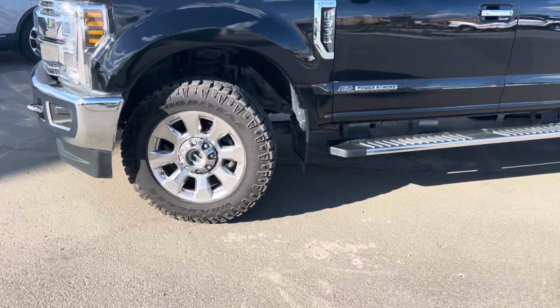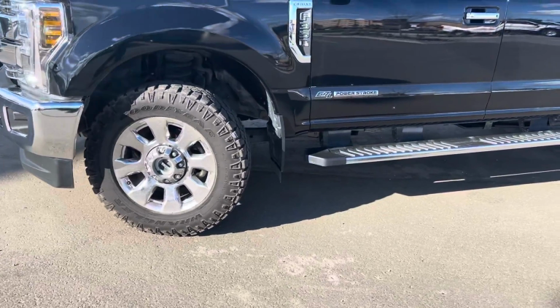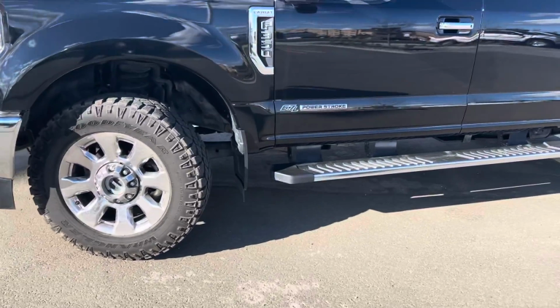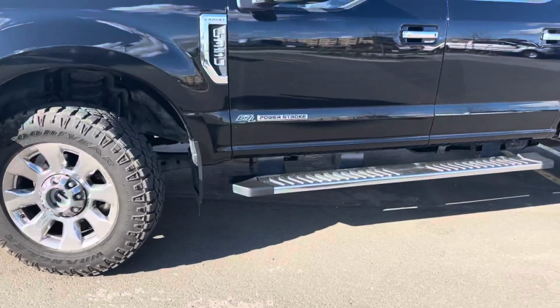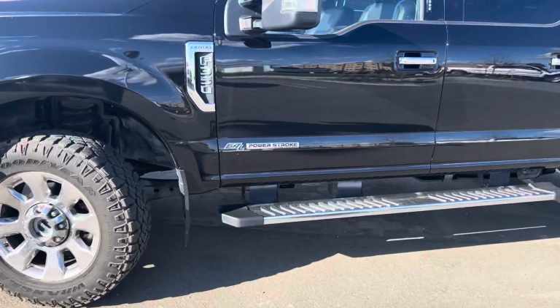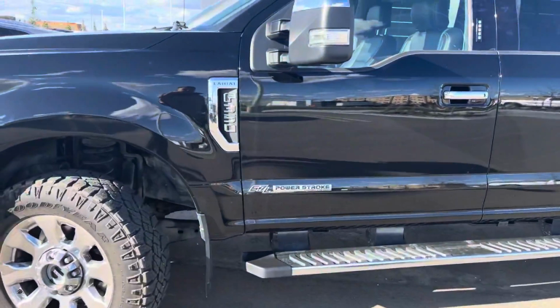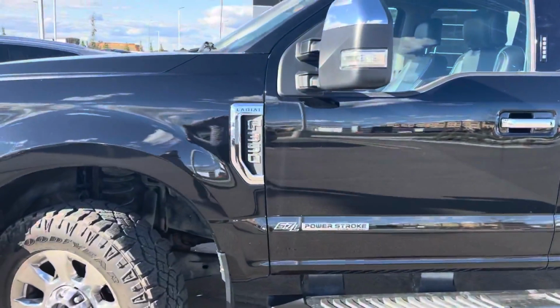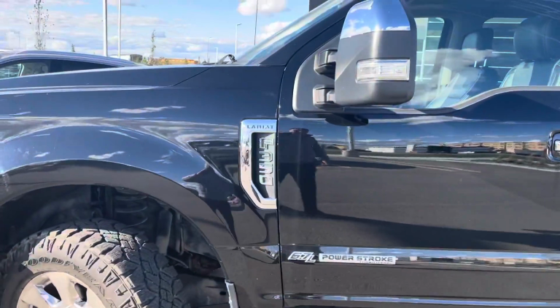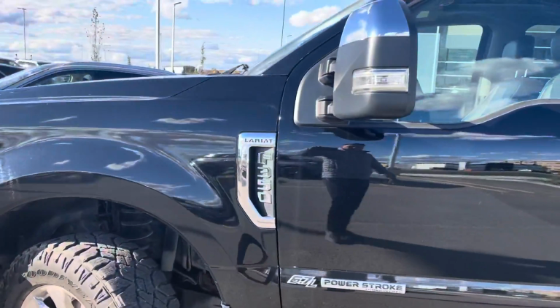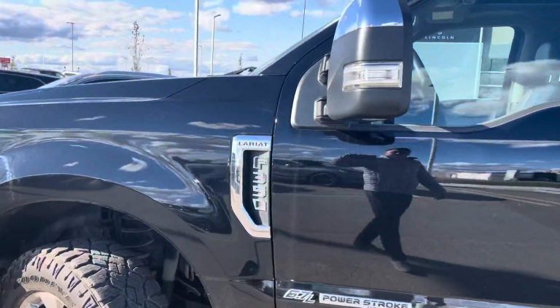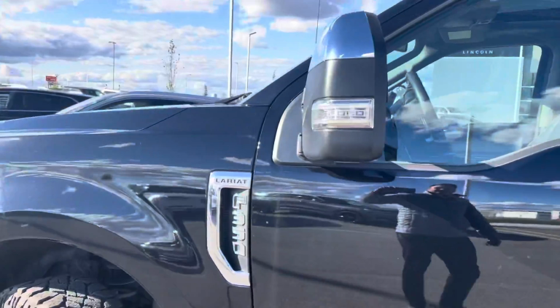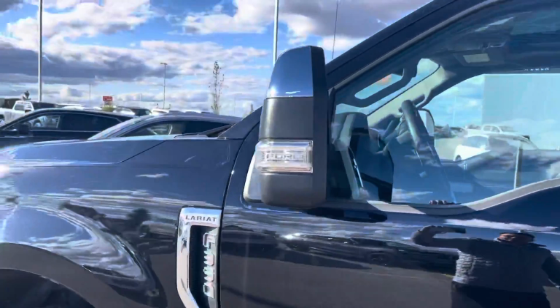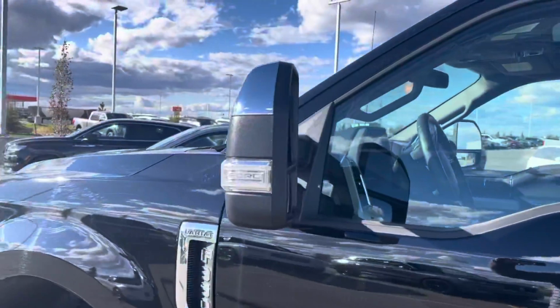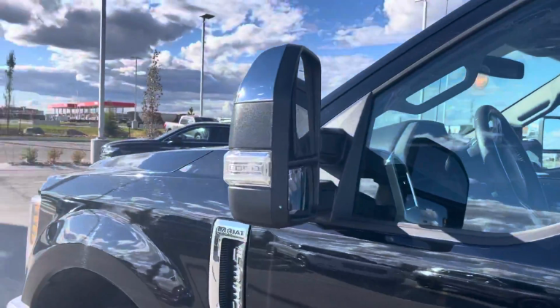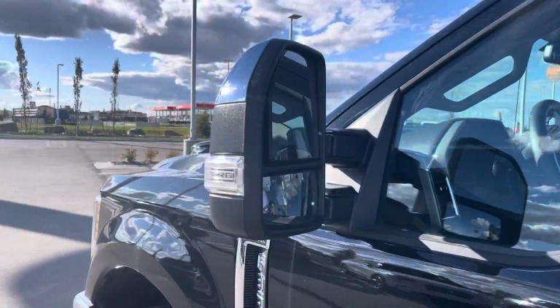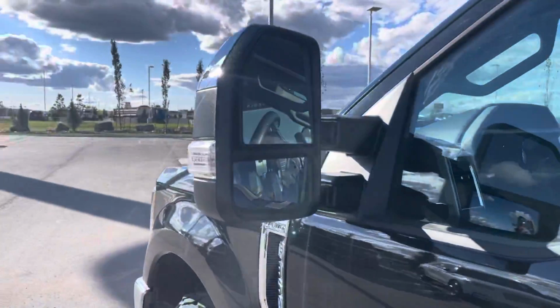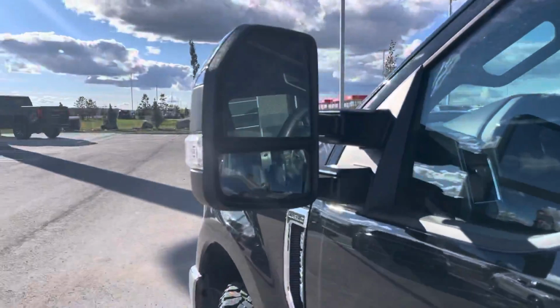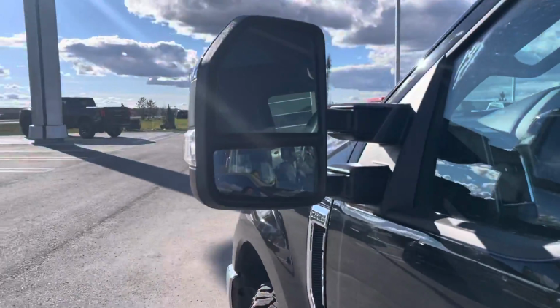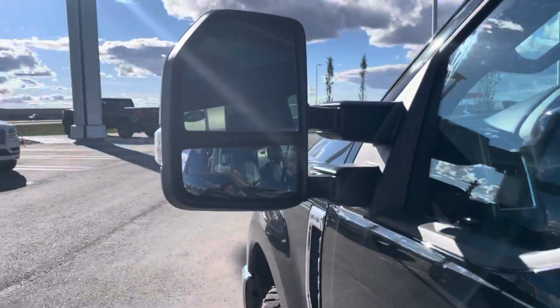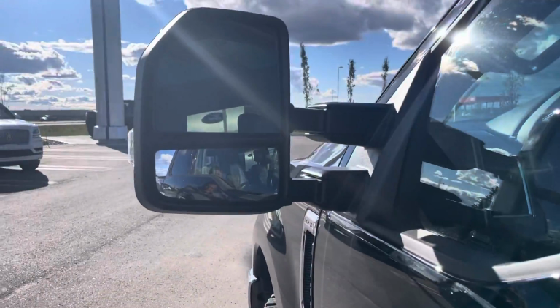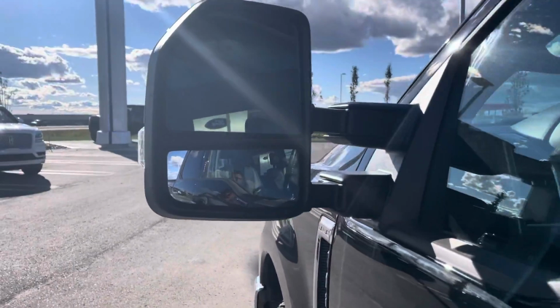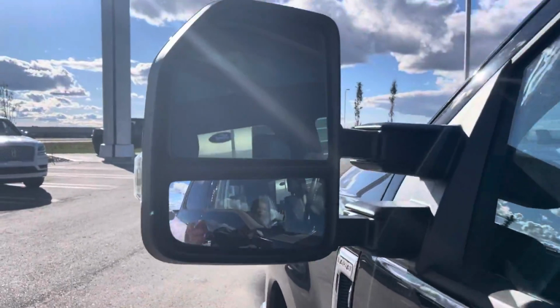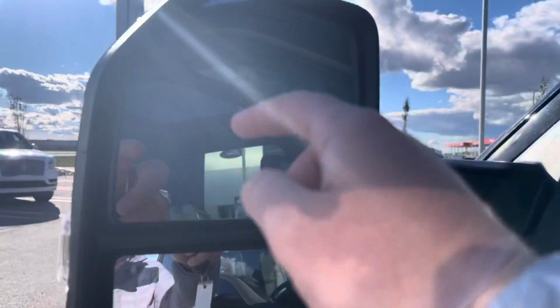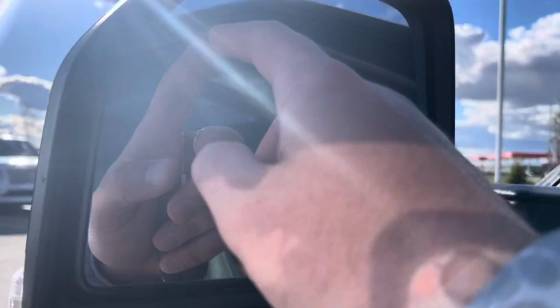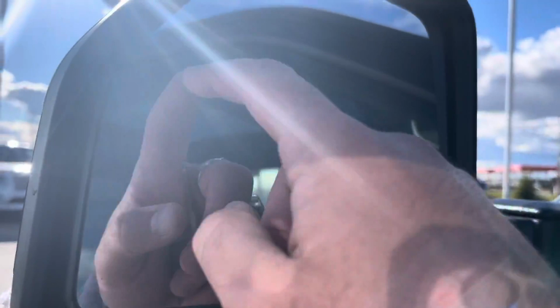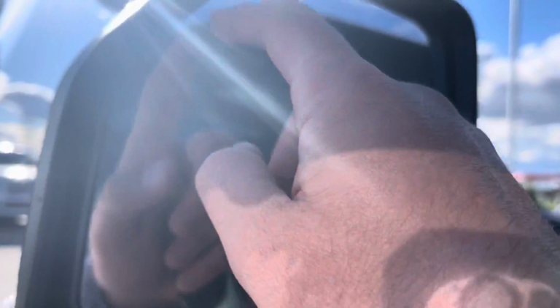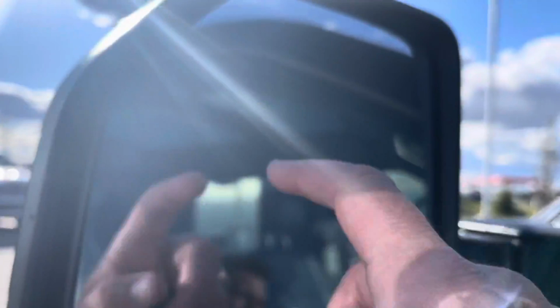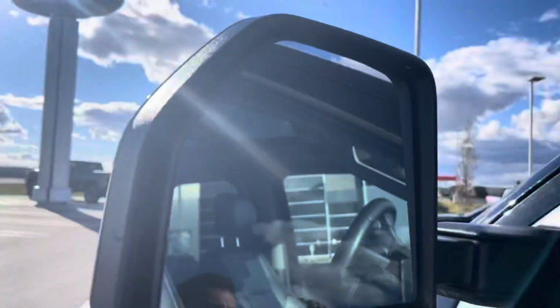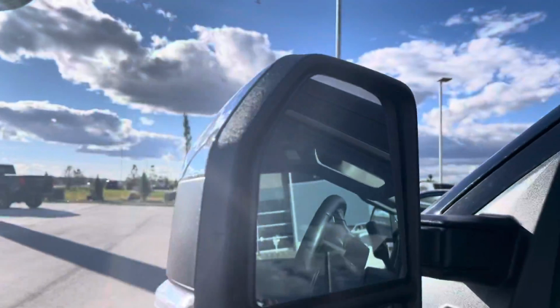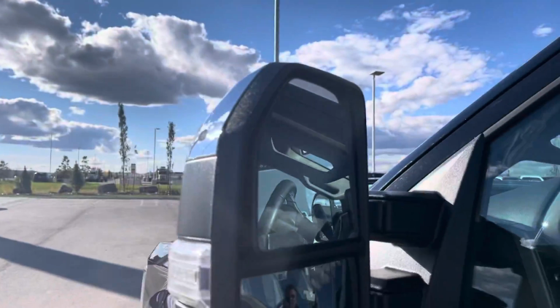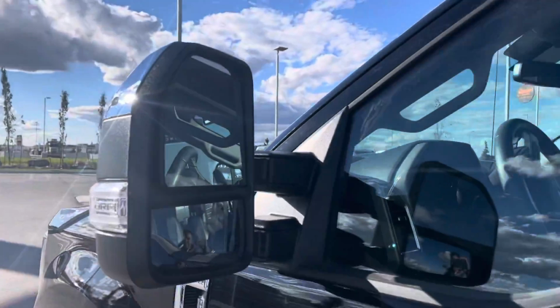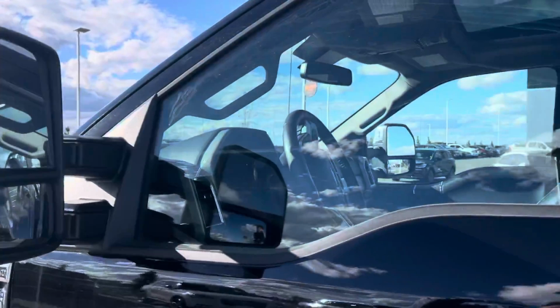Mud guards on there, running boards, and it says F-350 Lariat on the side. You have these giant trailer tow mirrors which are power extendable dual convex with the upgraded blind spot system in them — that lights up when somebody's in your blind spot.